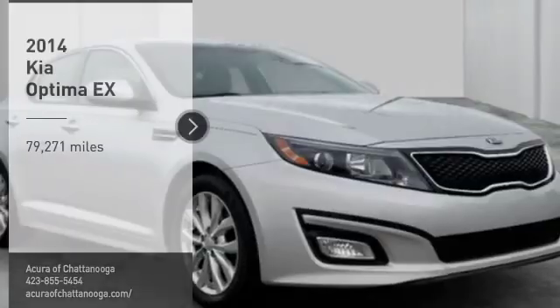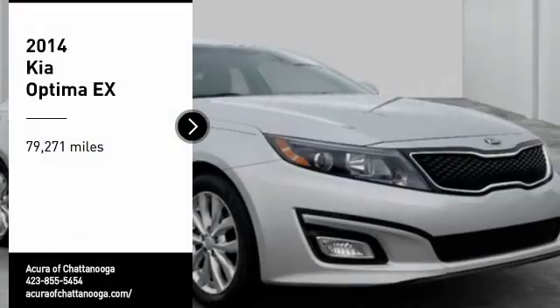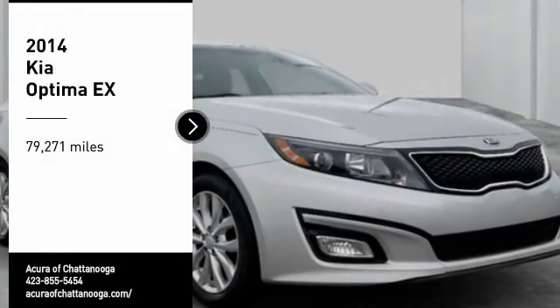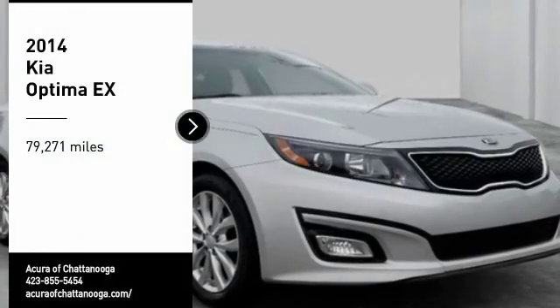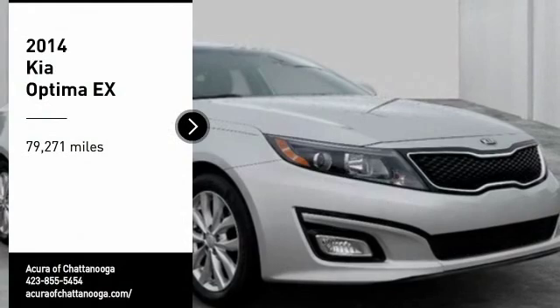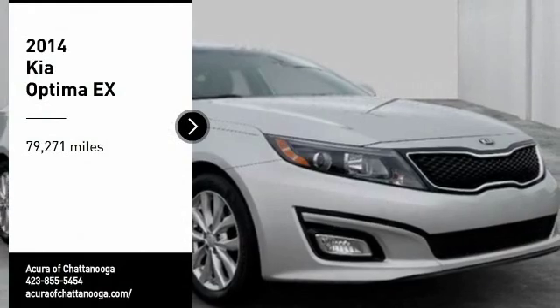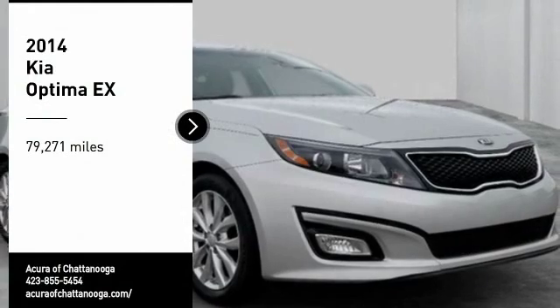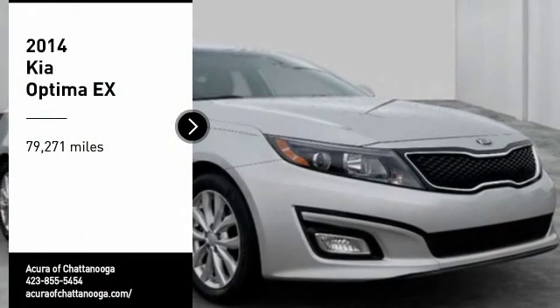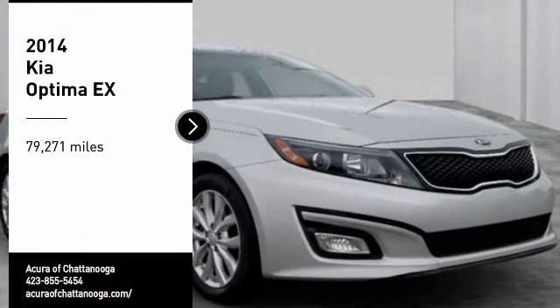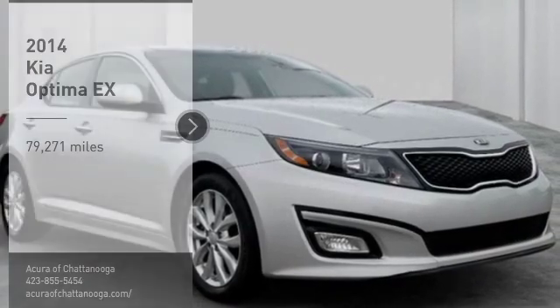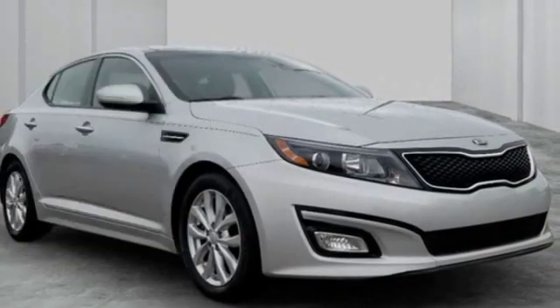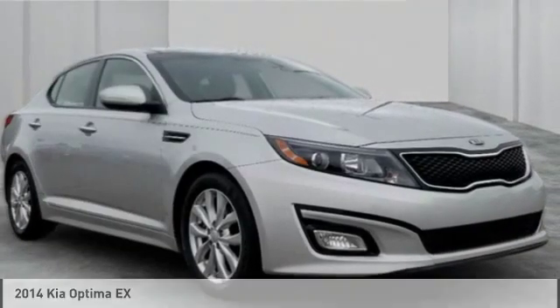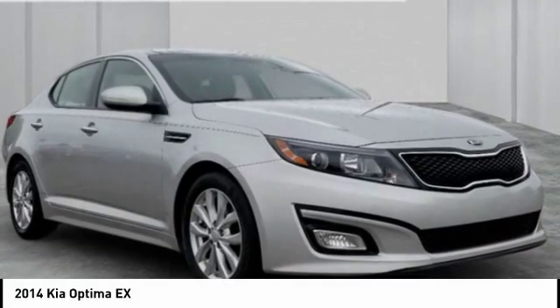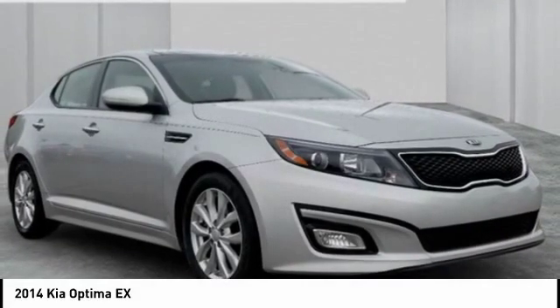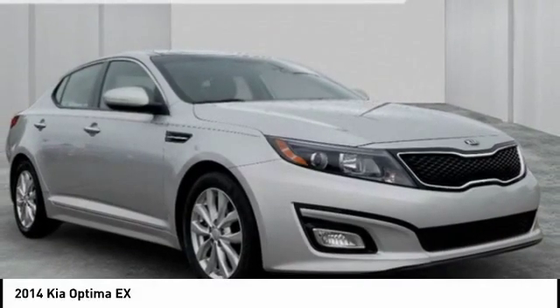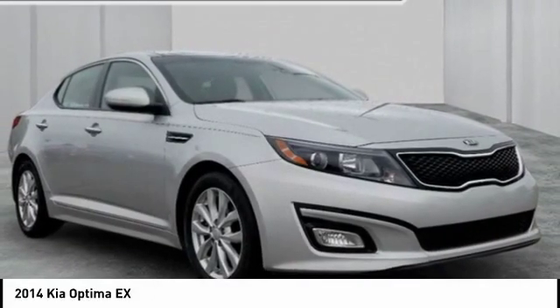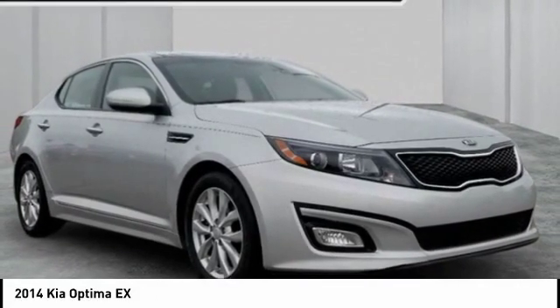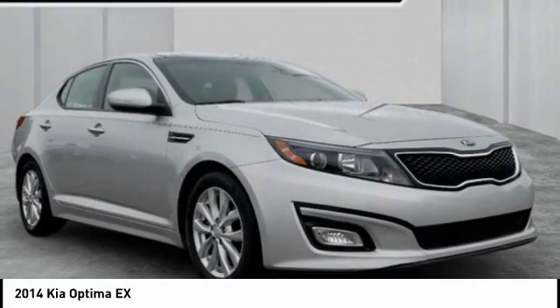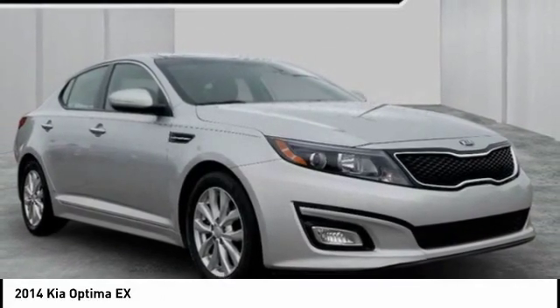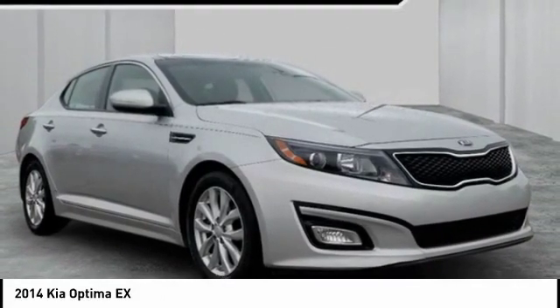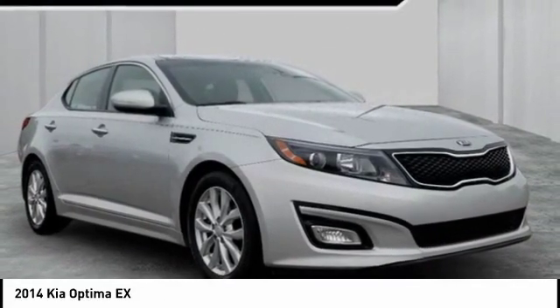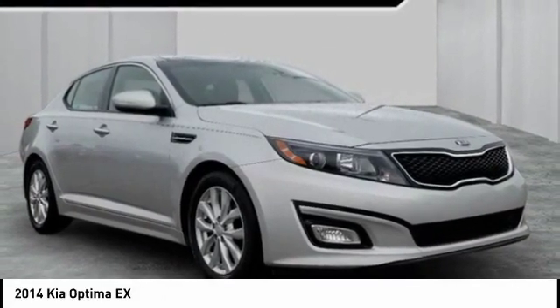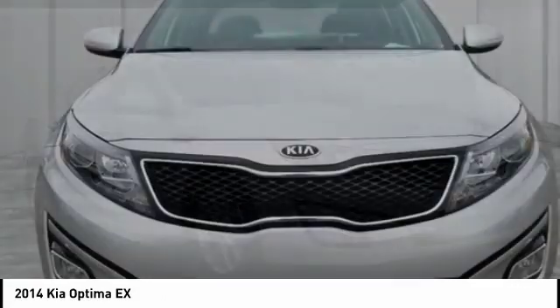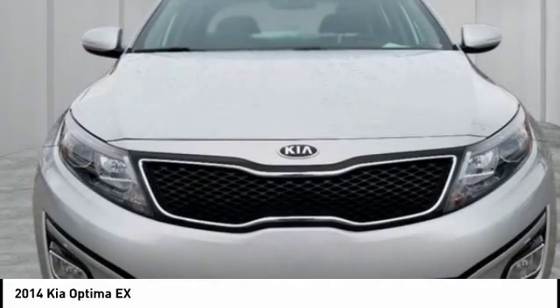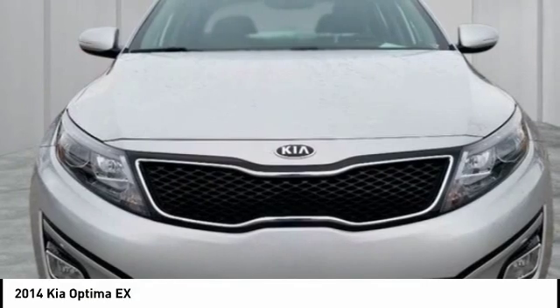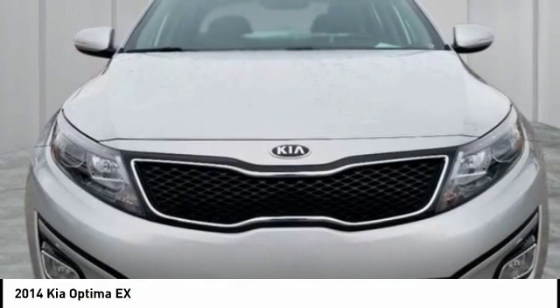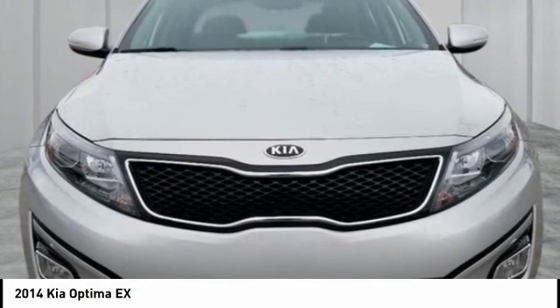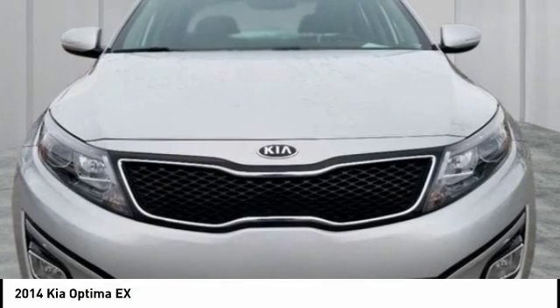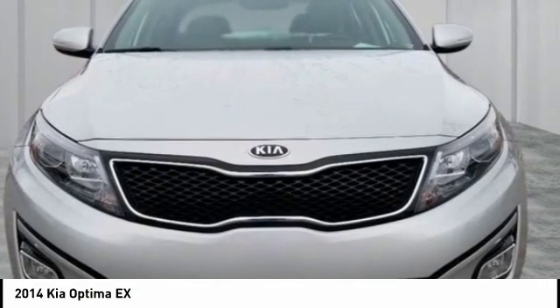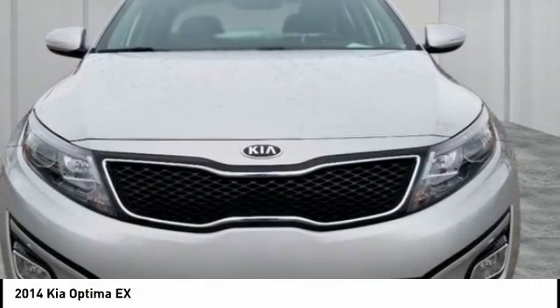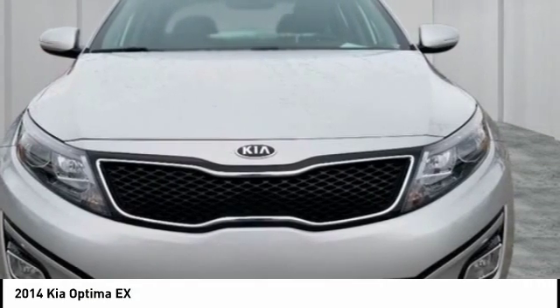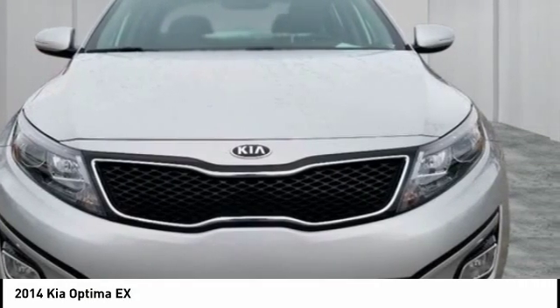Come test drive the 2014 Optima. The all-new Kia Optima offers a new level of style and performance features from Kia.